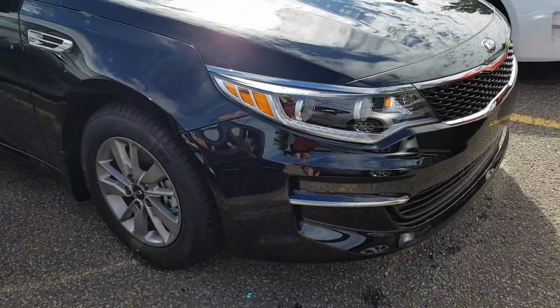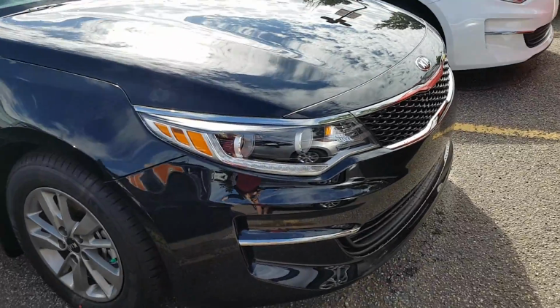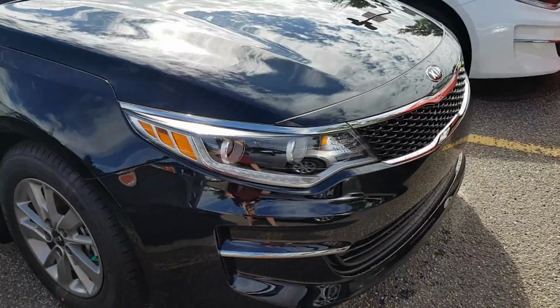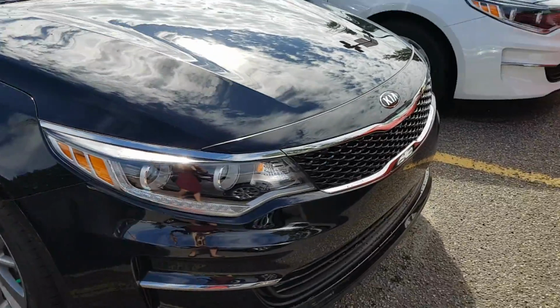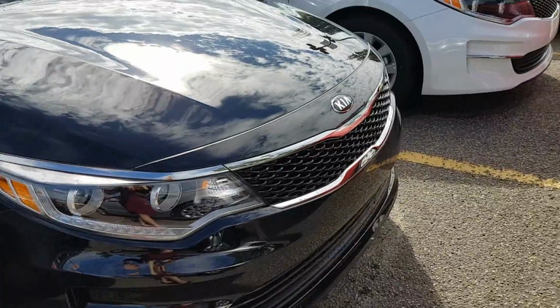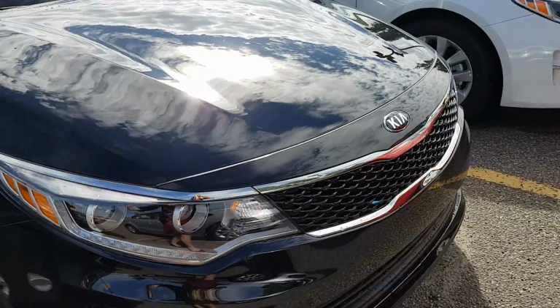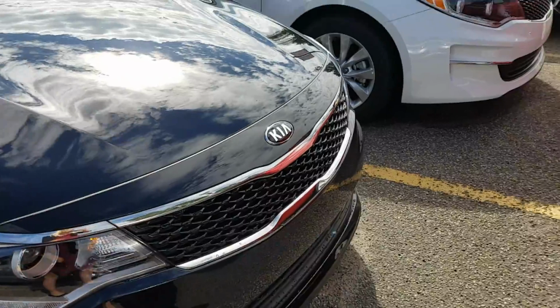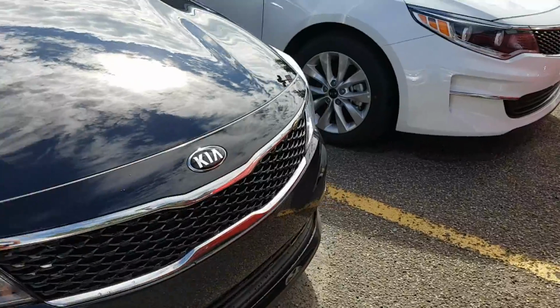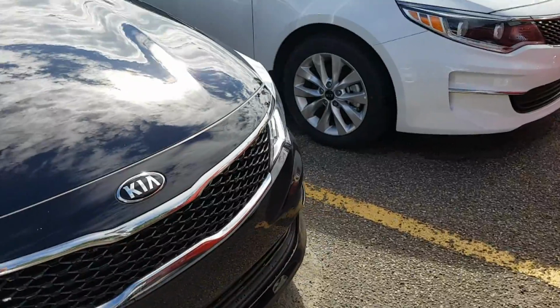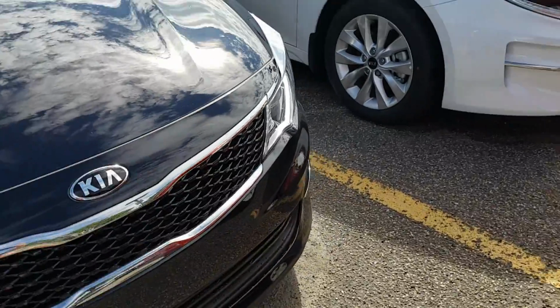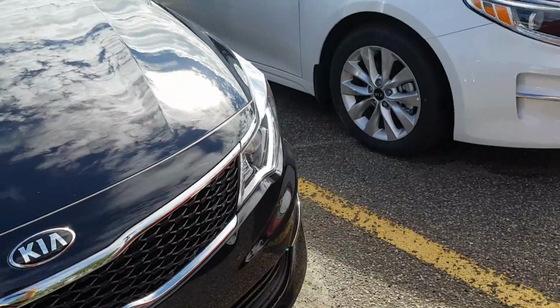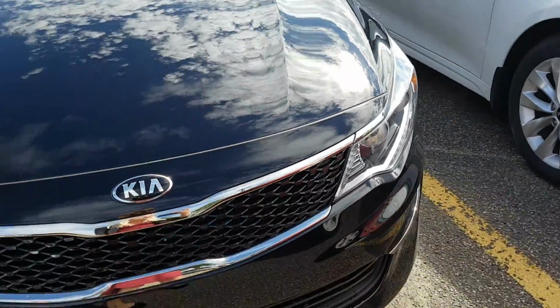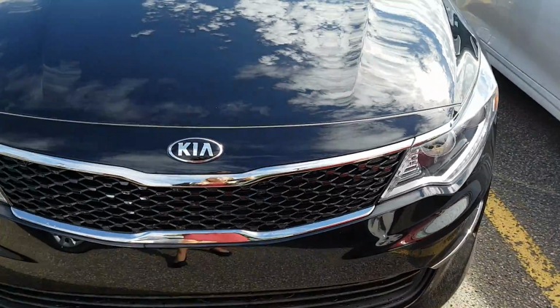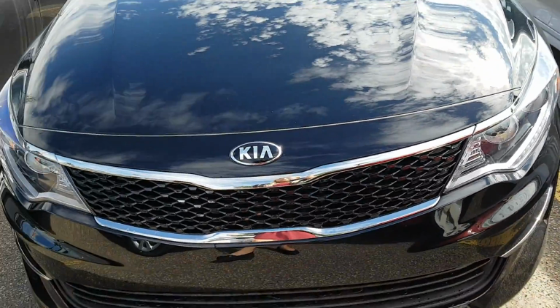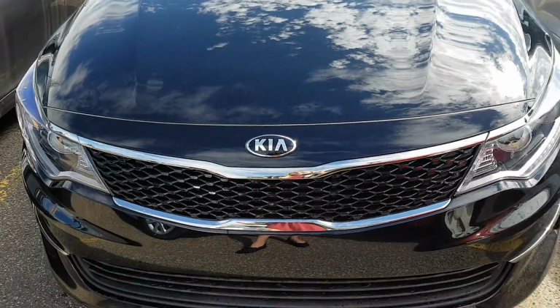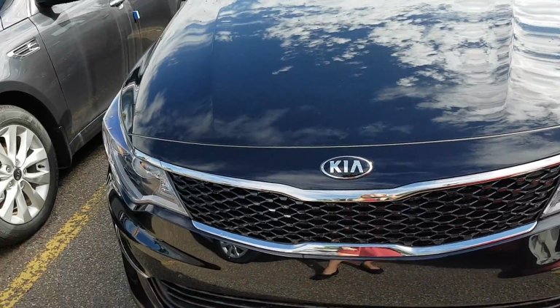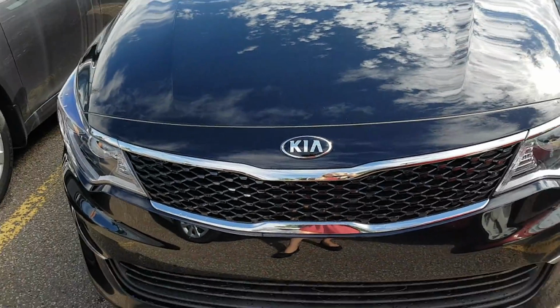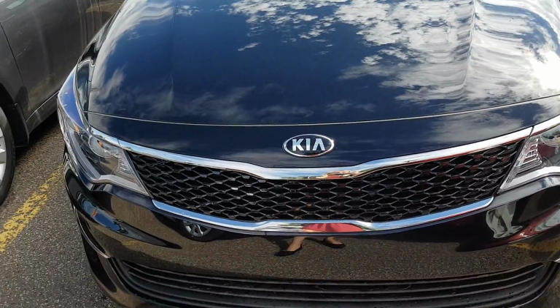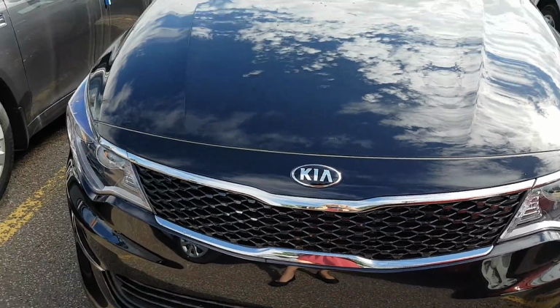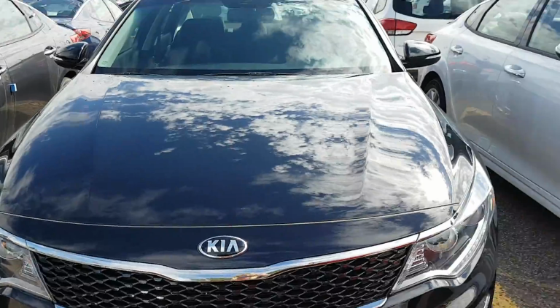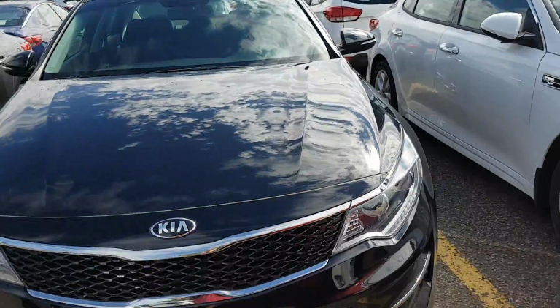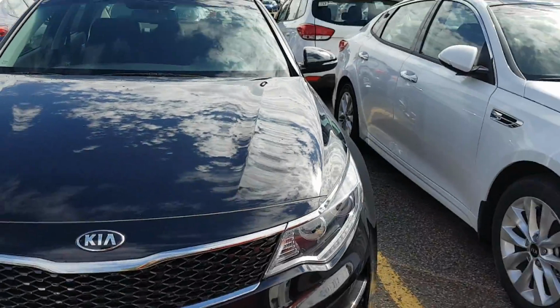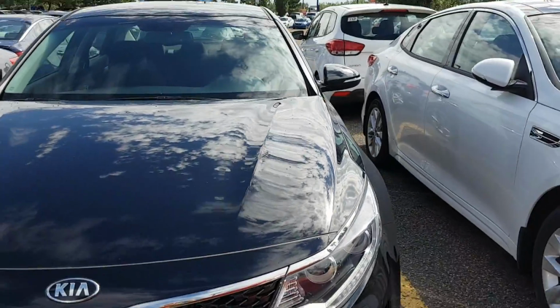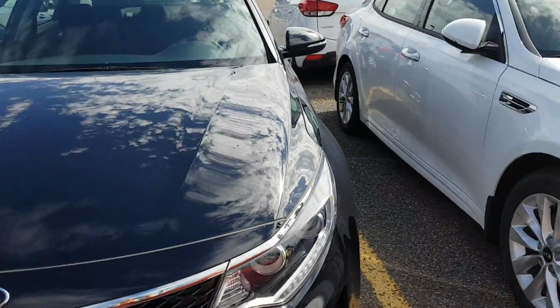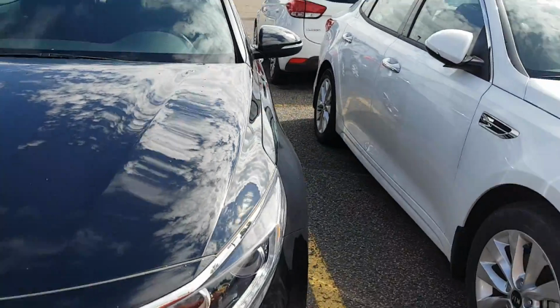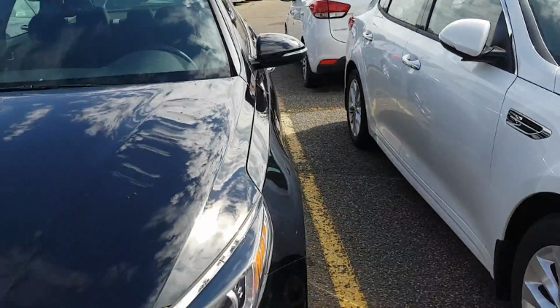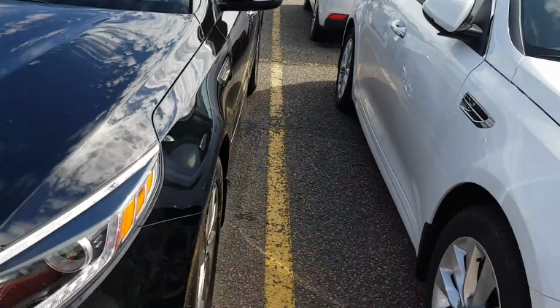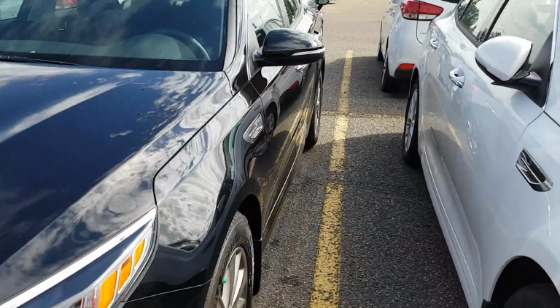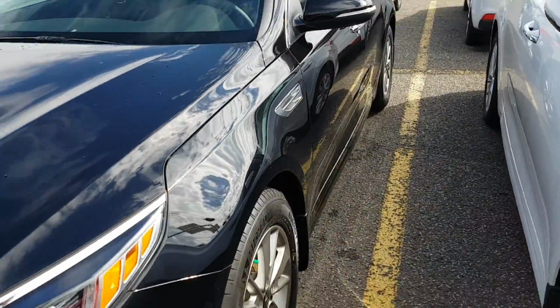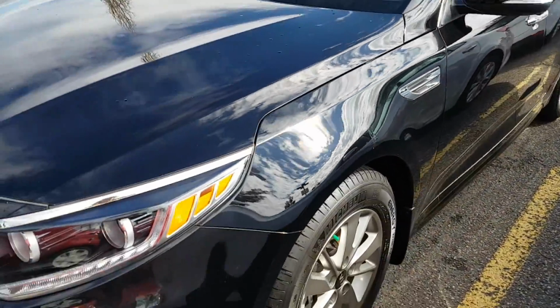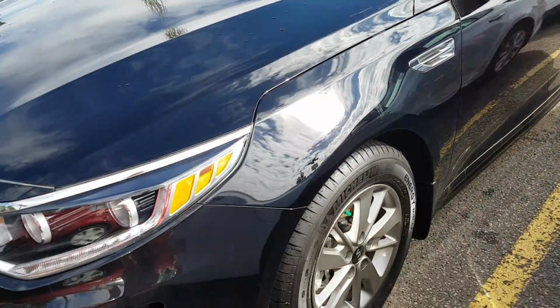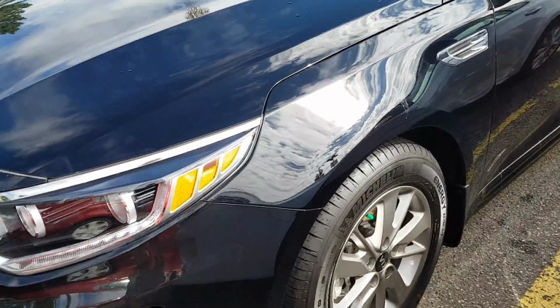This vehicle comes with the five-year, 100,000-kilometer Kia warranty covering your powertrain, comprehensive items, and roadside assistance. So anything you need in the next five years and 100,000 kilometers, basically everything's covered under that warranty.